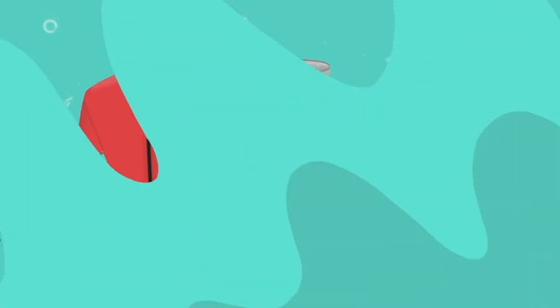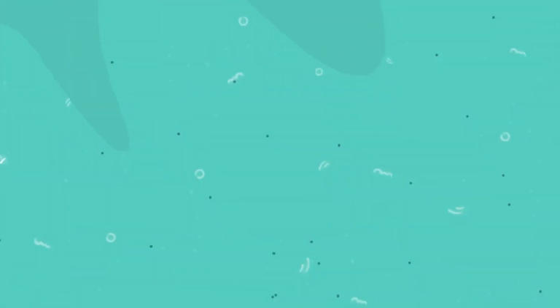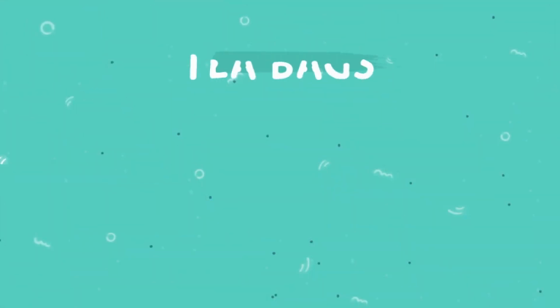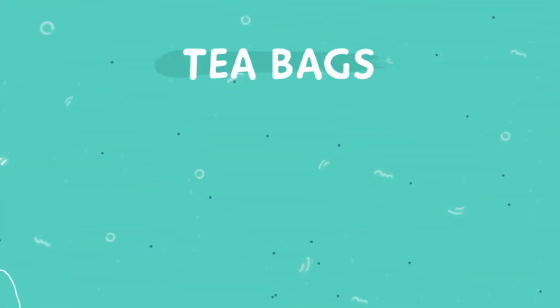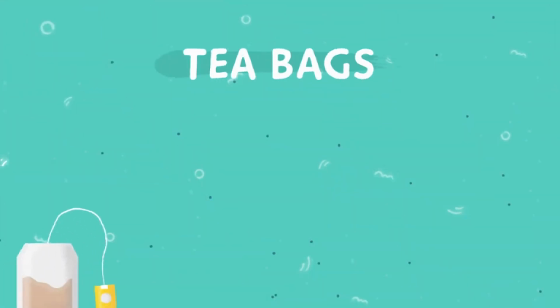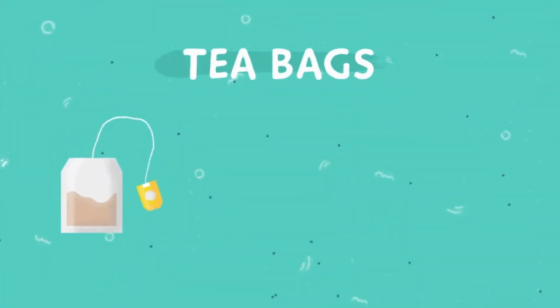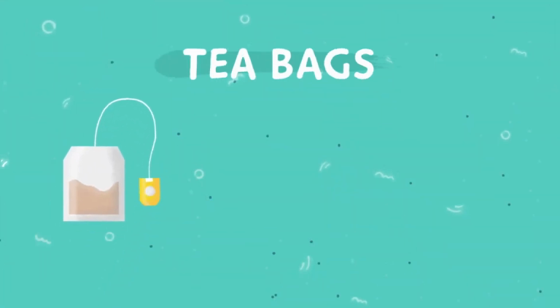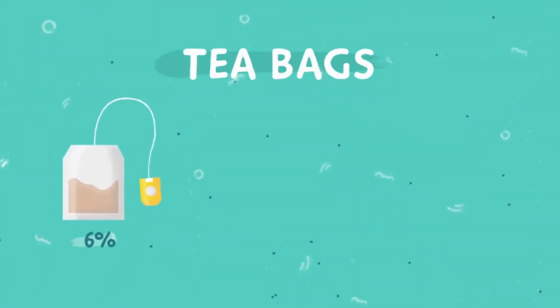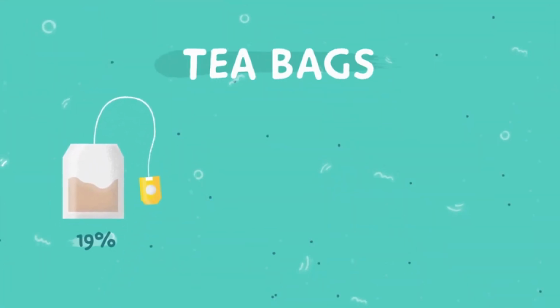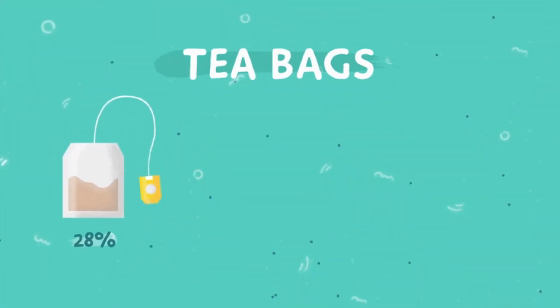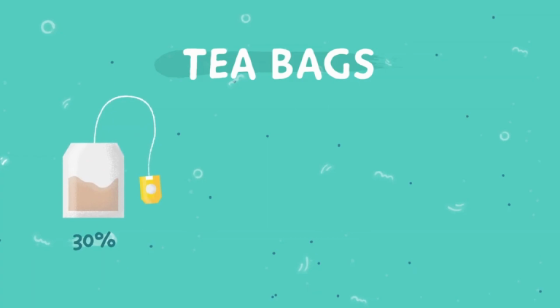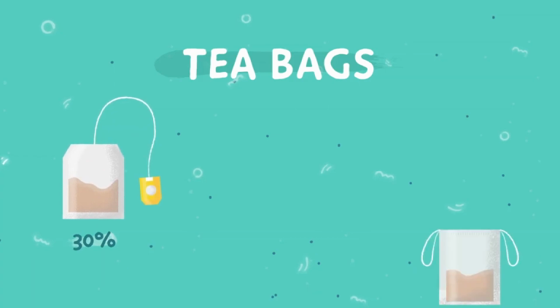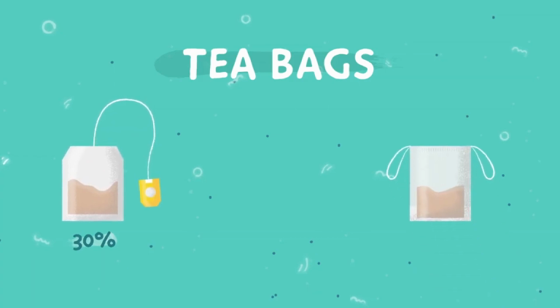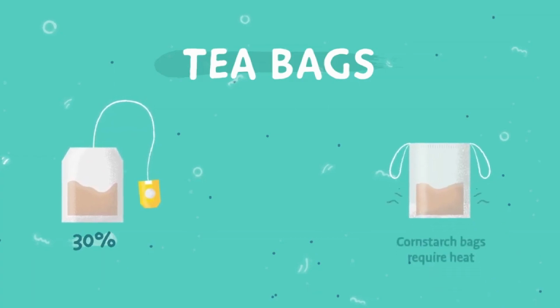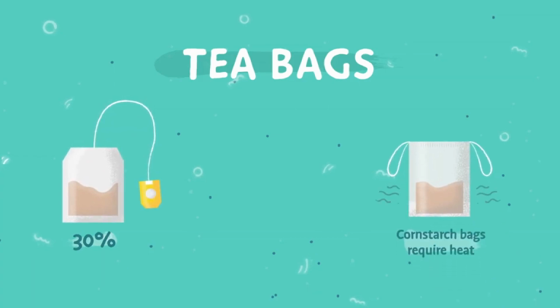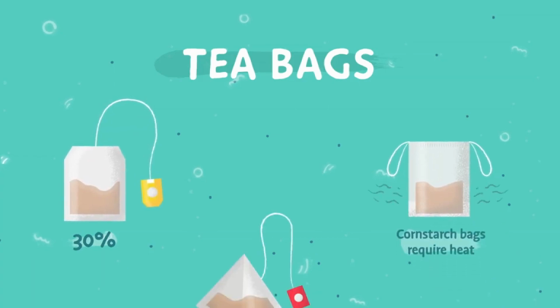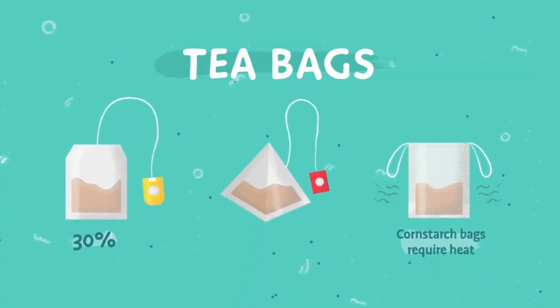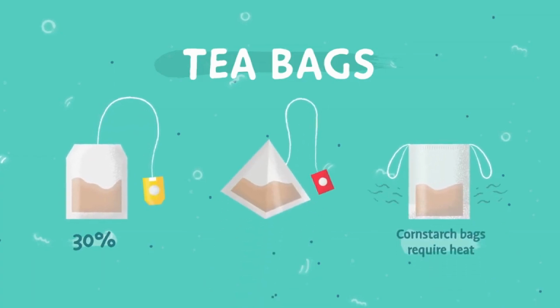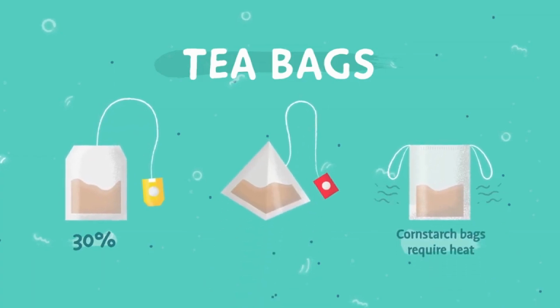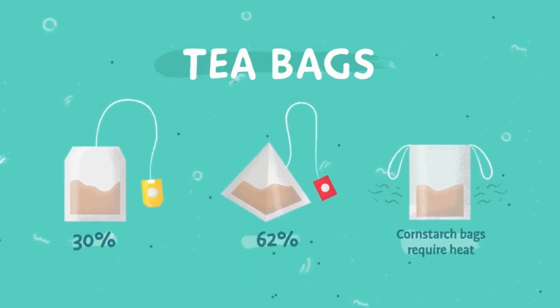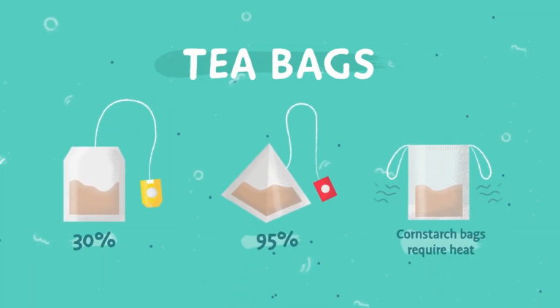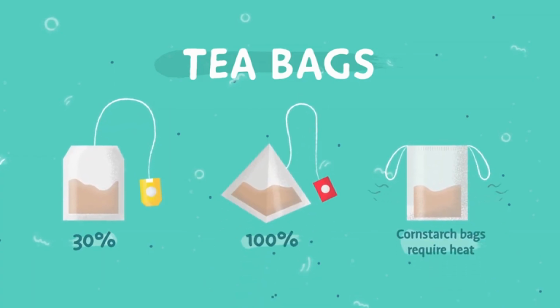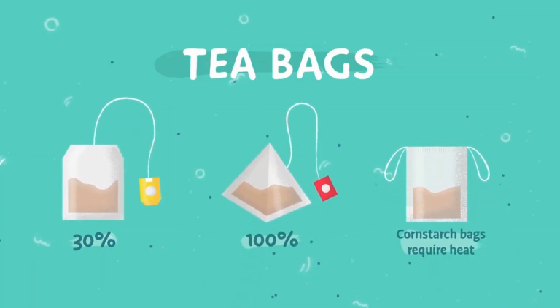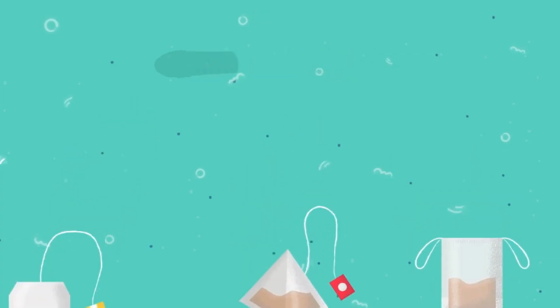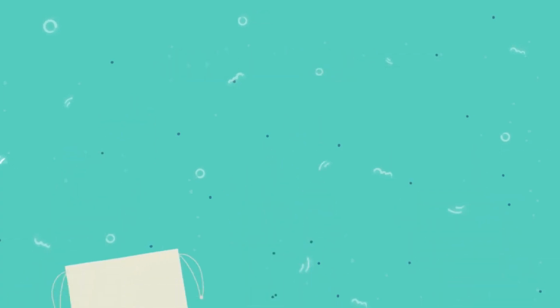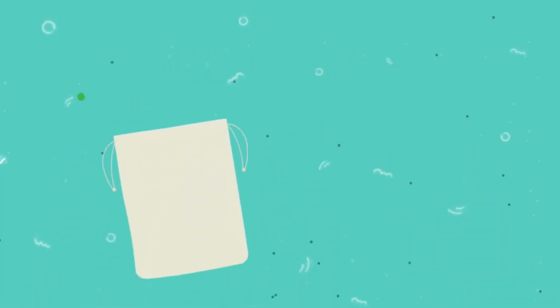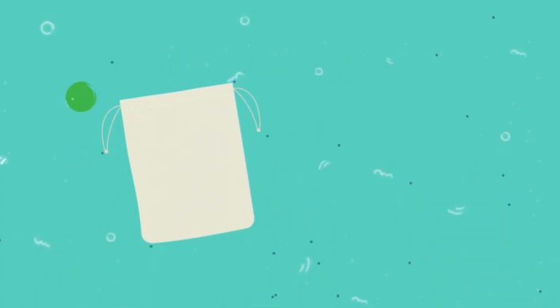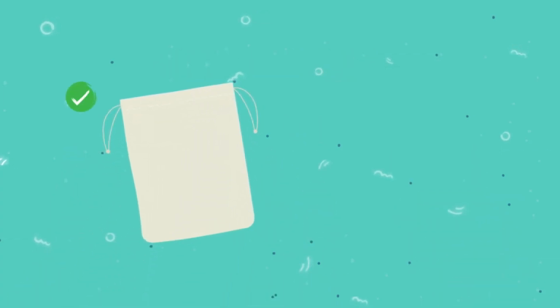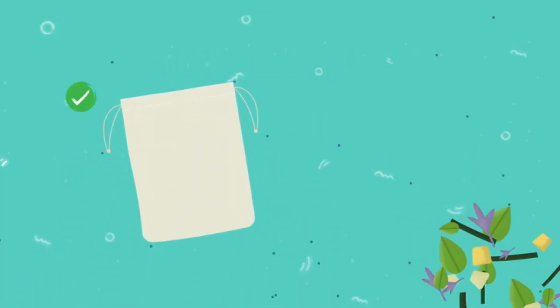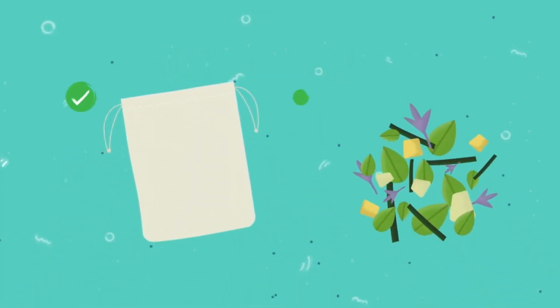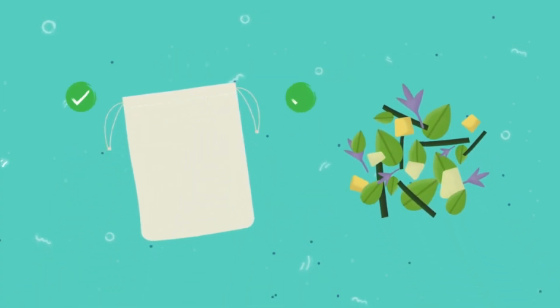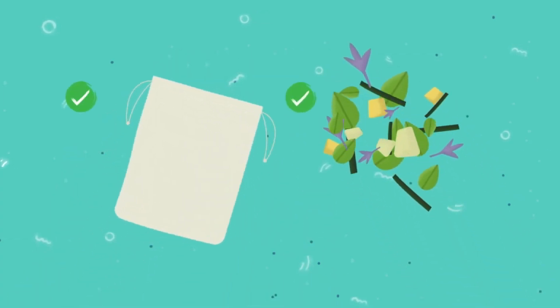Take tea bags. Typical tea bags contain as much as 30% heat-resistant plastic, and most pyramid bags are almost completely plastic. The best options are stitched muslin bags or loose leaf tea.